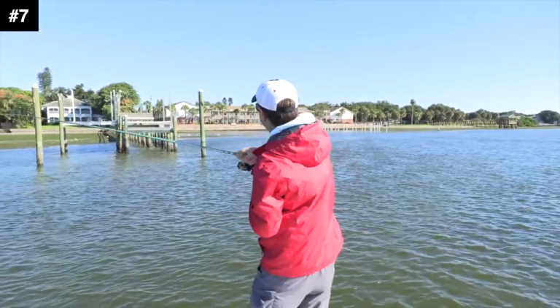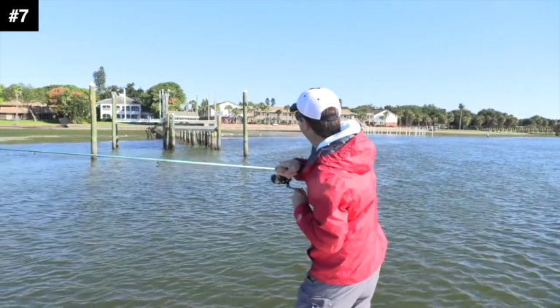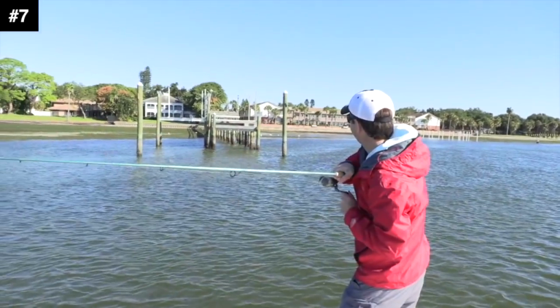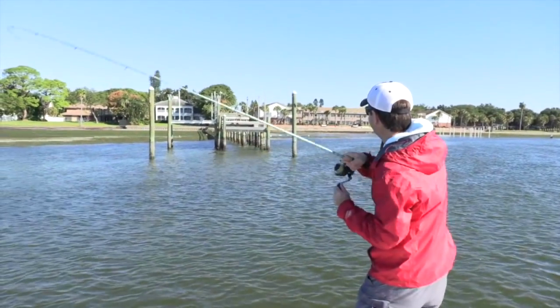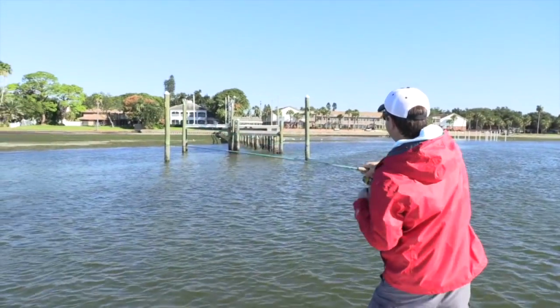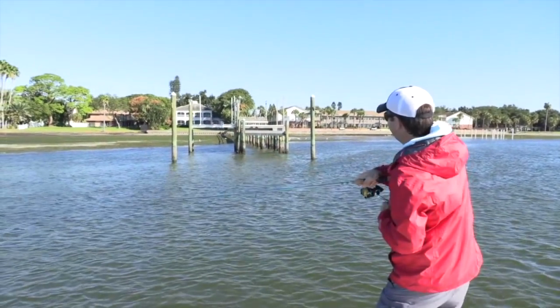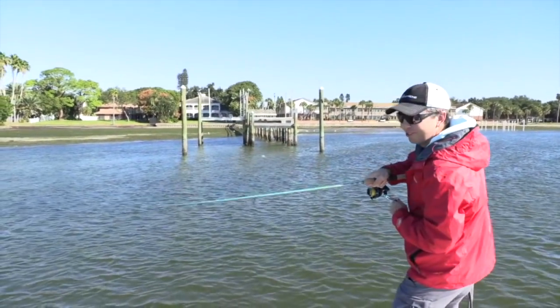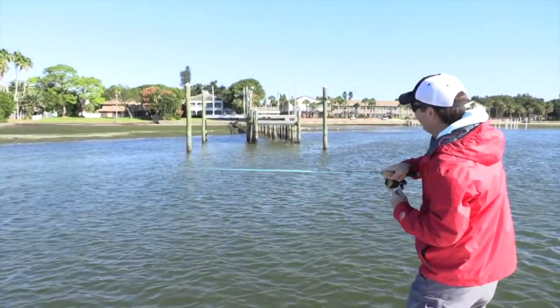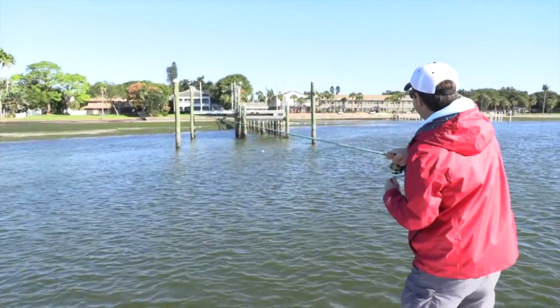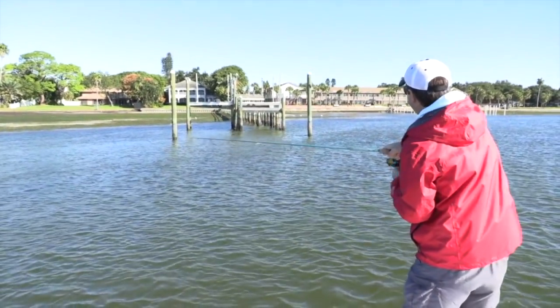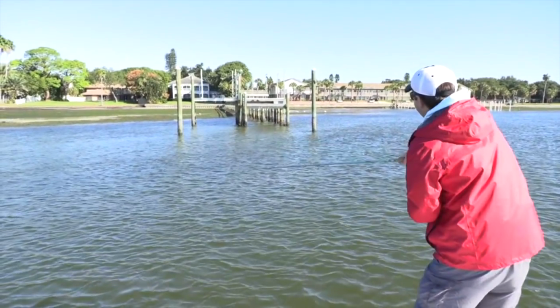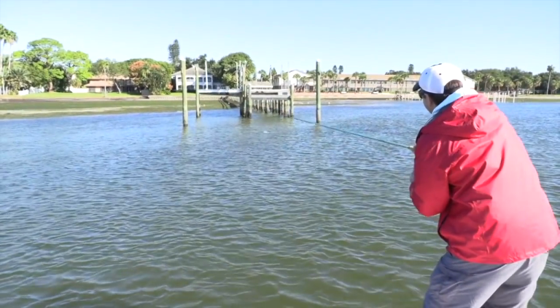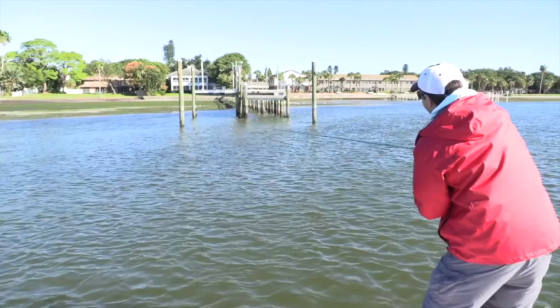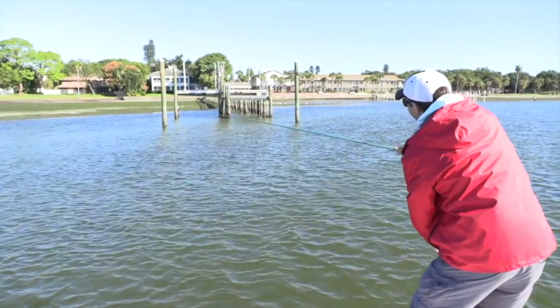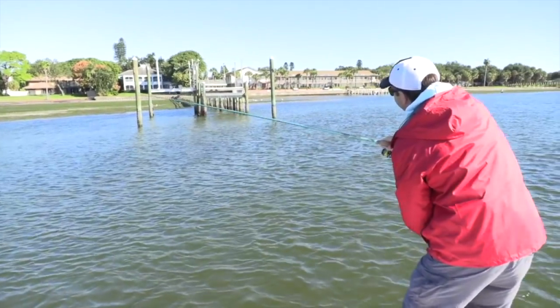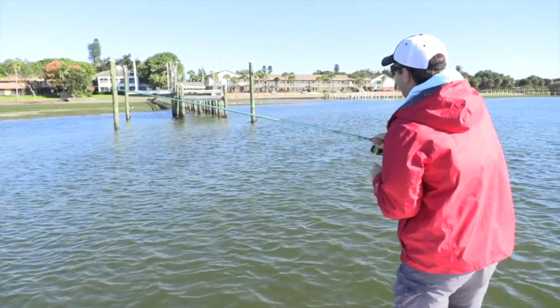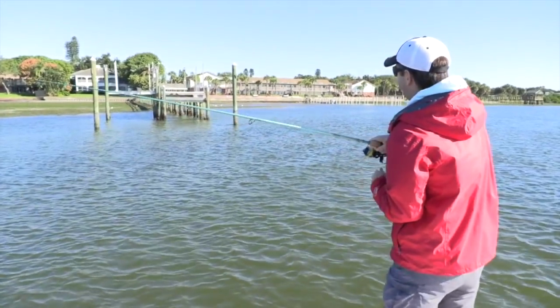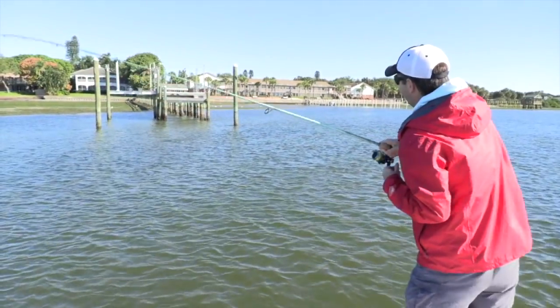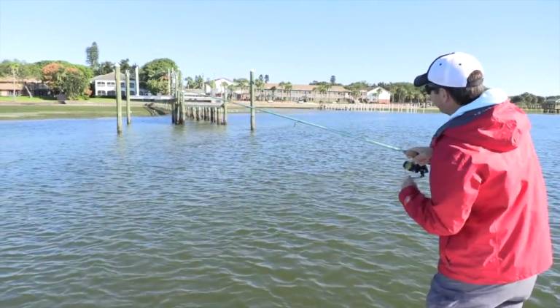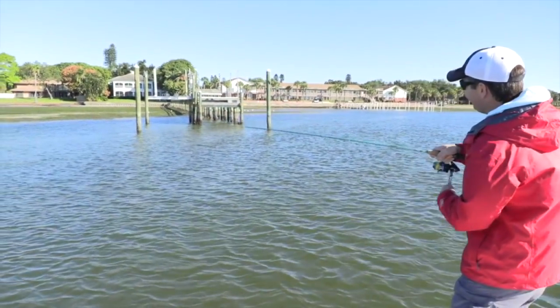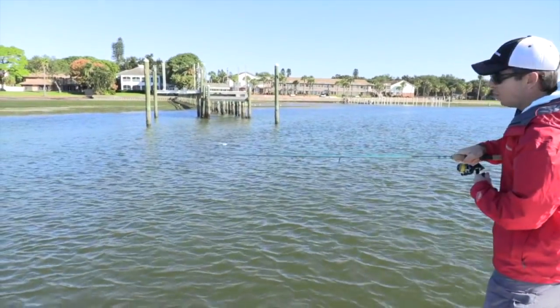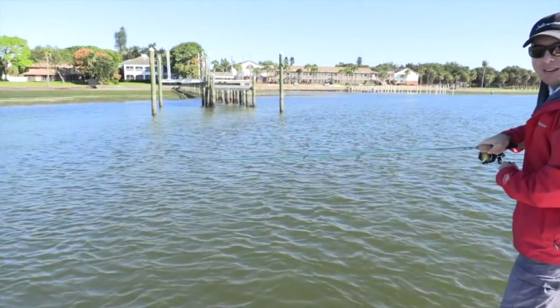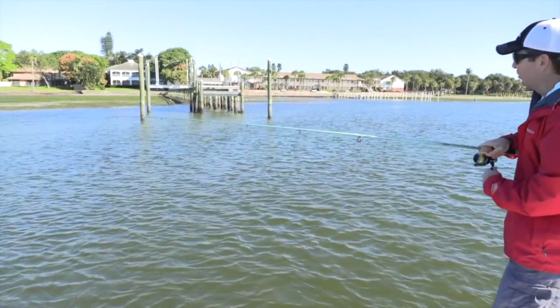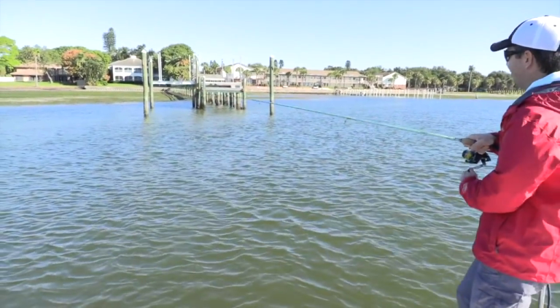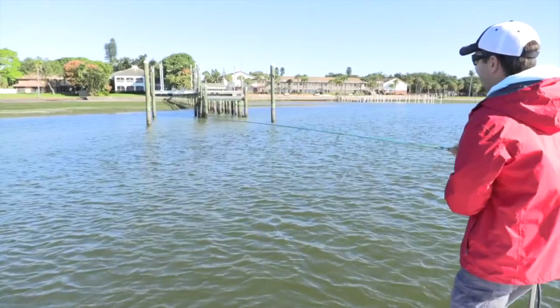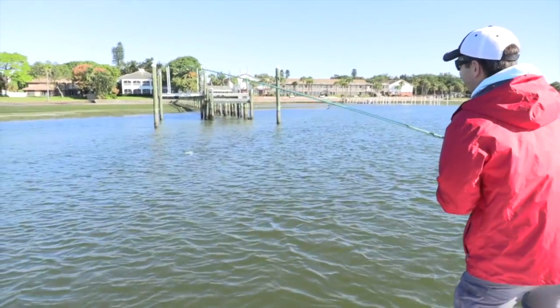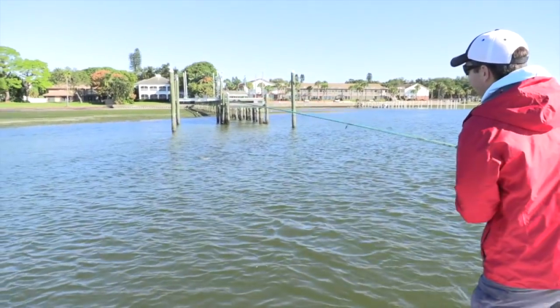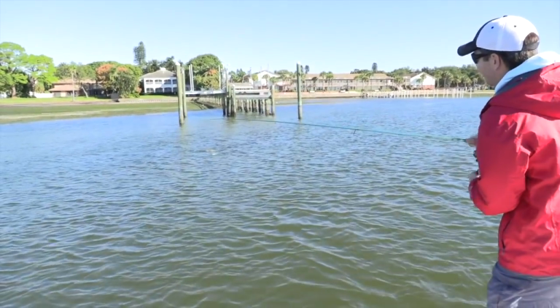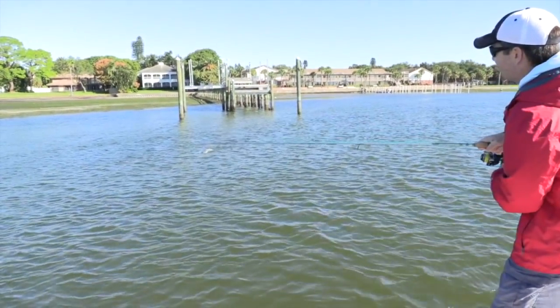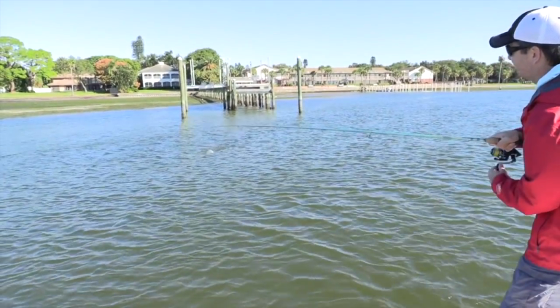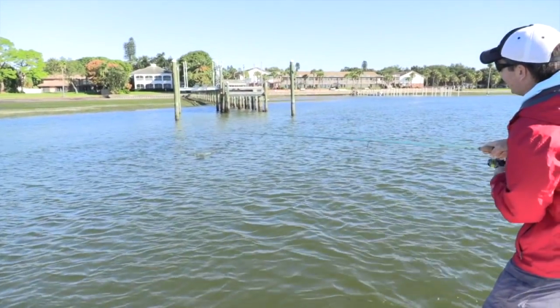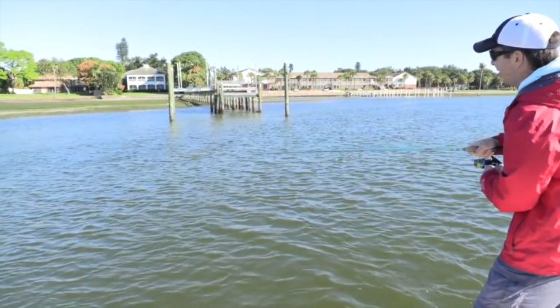We got another one out of this dock. We have really tough conditions. The weather forecast was way off. We have a windy day, no live bait, 100% artificial. And this is probably fish number five or six out of this dock.